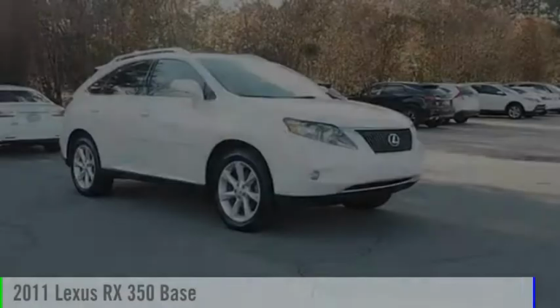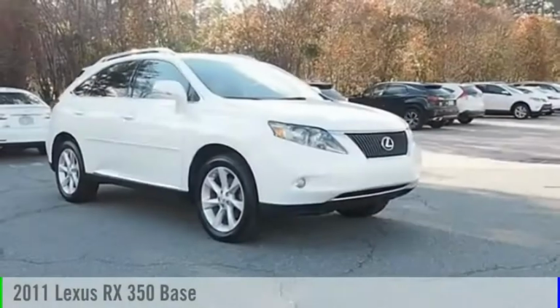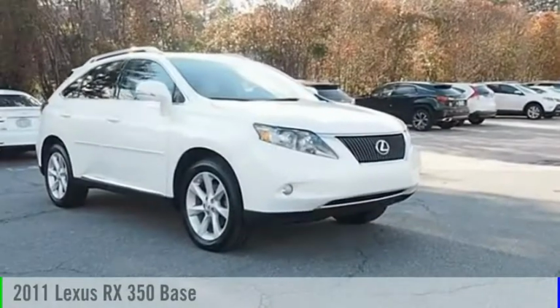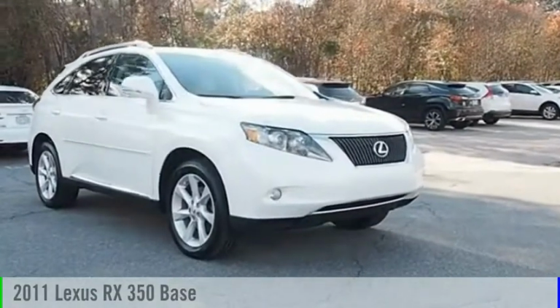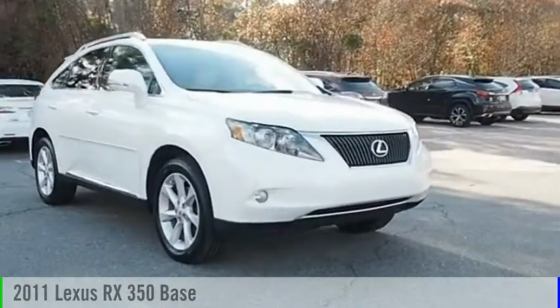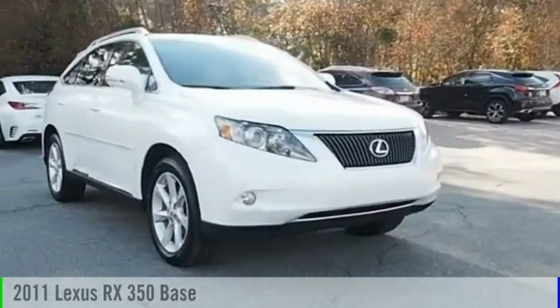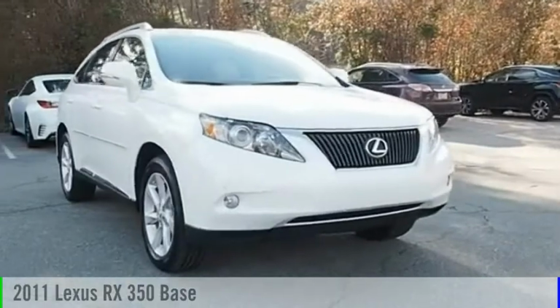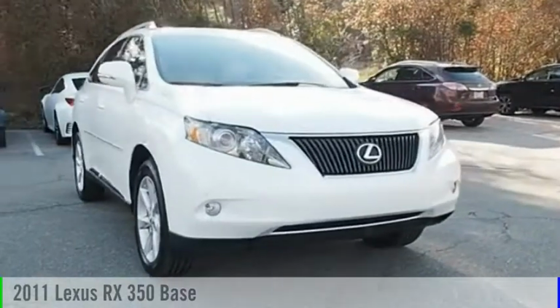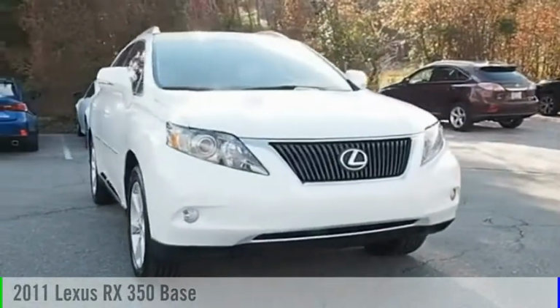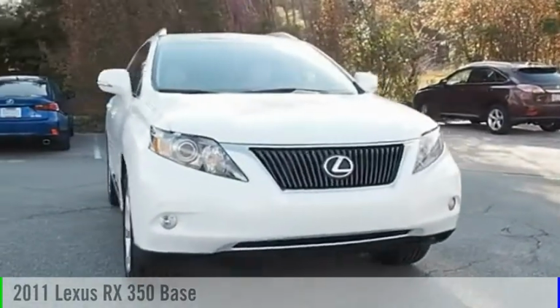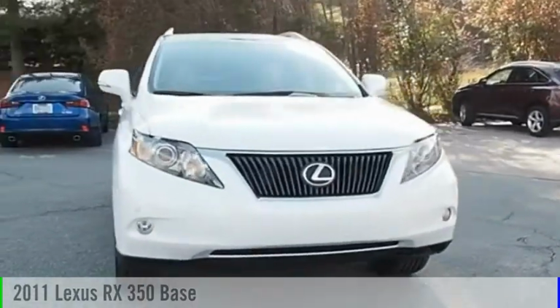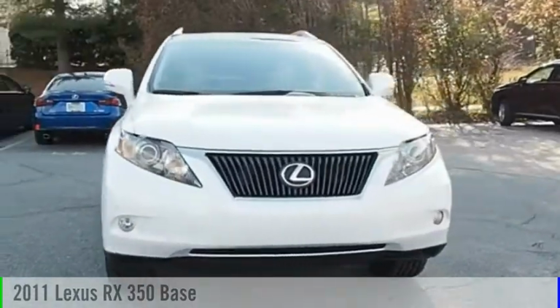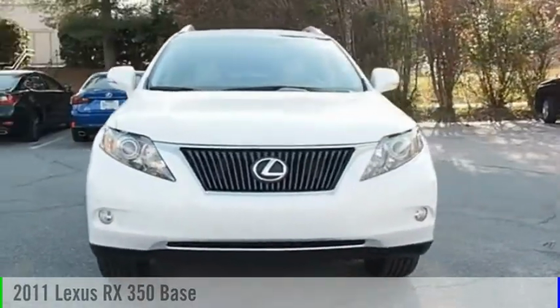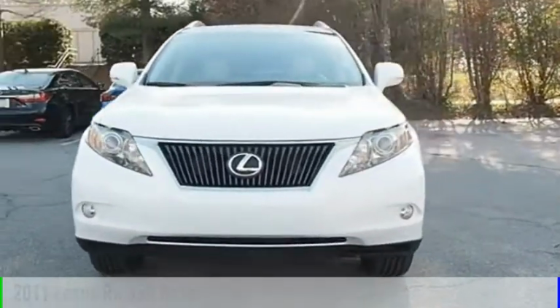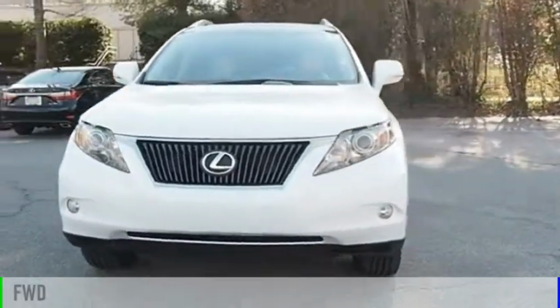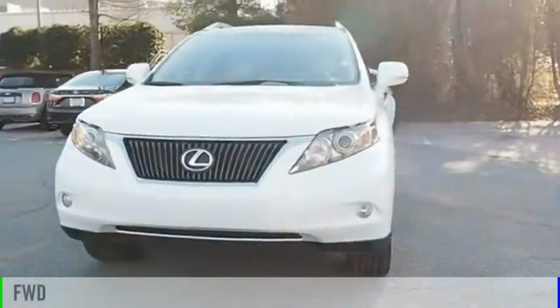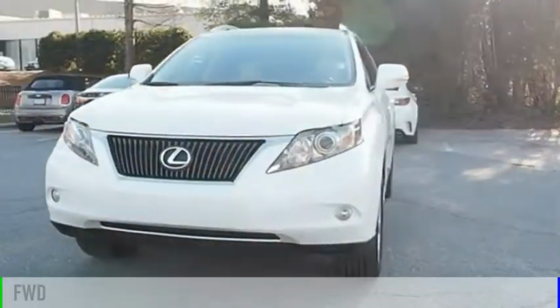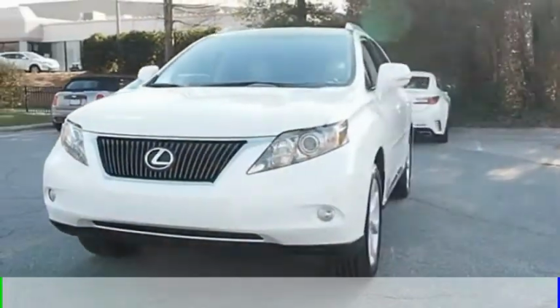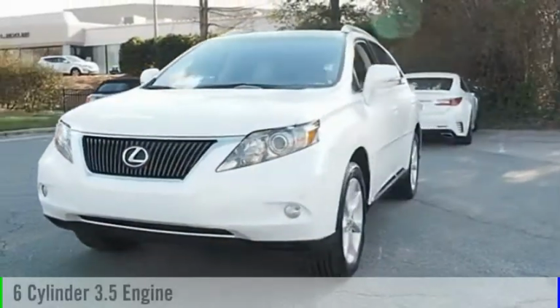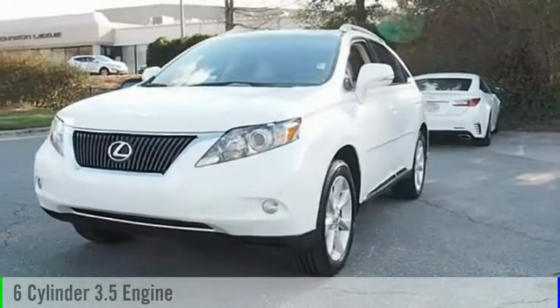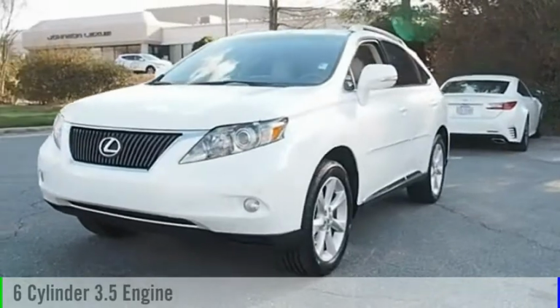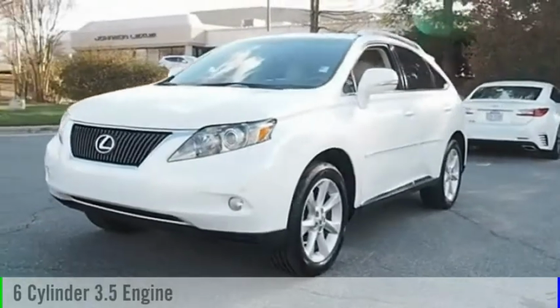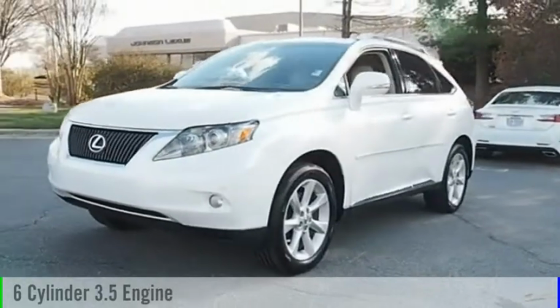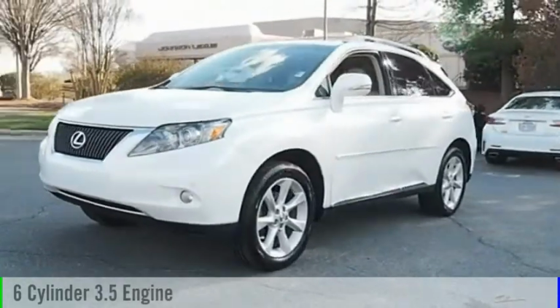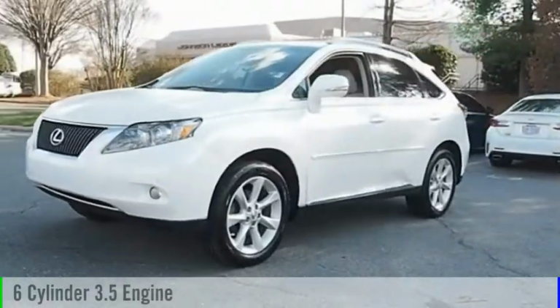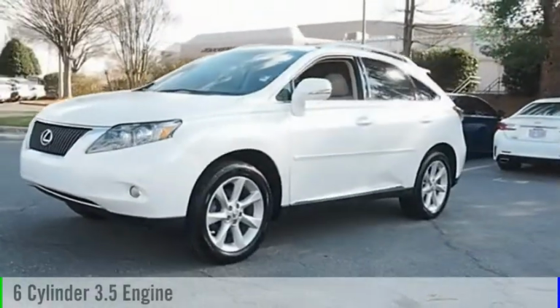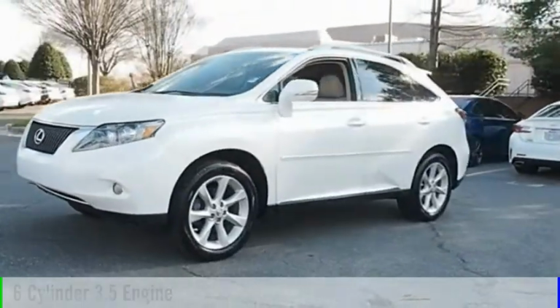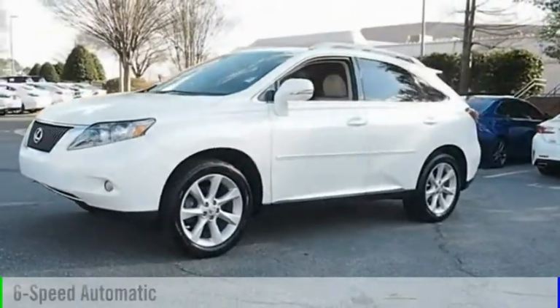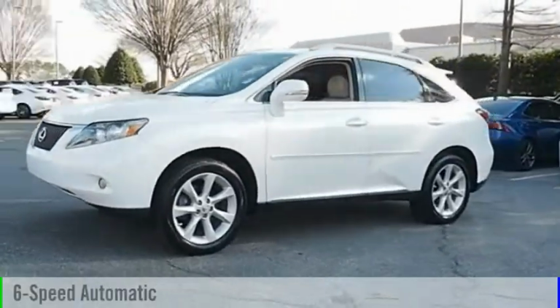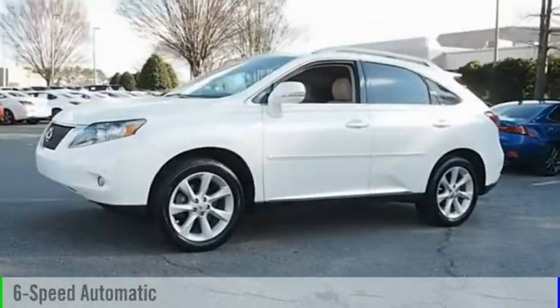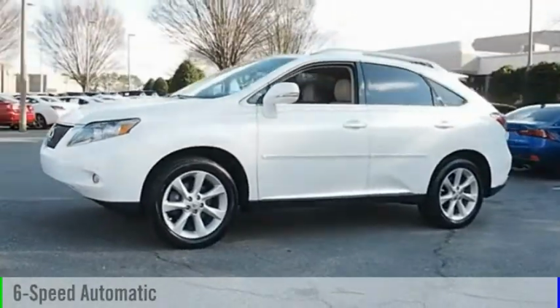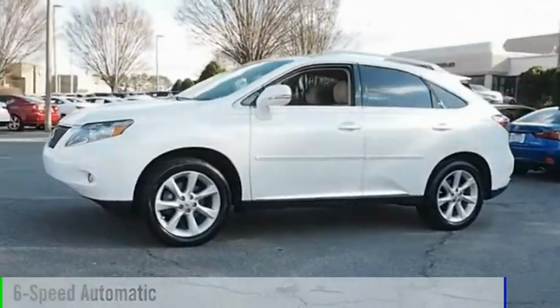Come test drive the 2011 RX350. This vehicle is powered by a front-wheel drive, six-cylinder, 3.5-liter engine, and comes with a six-speed automatic transmission.